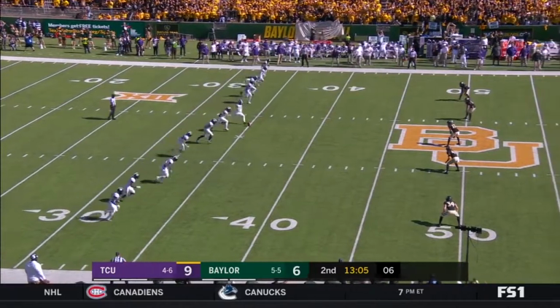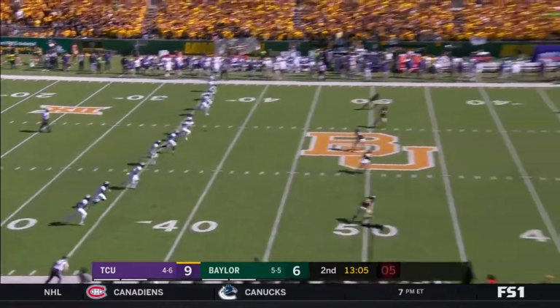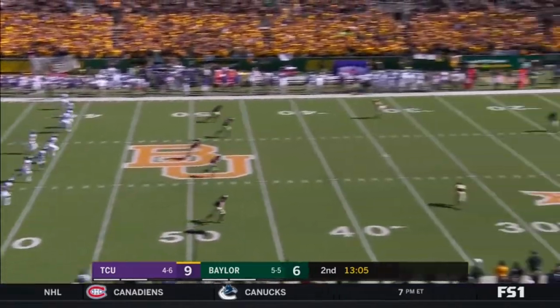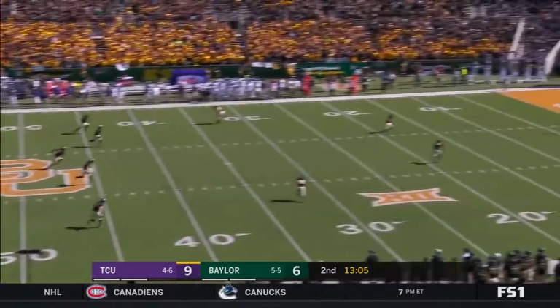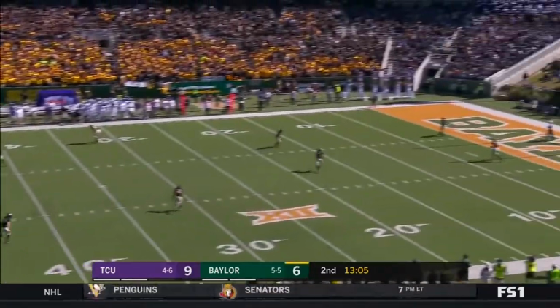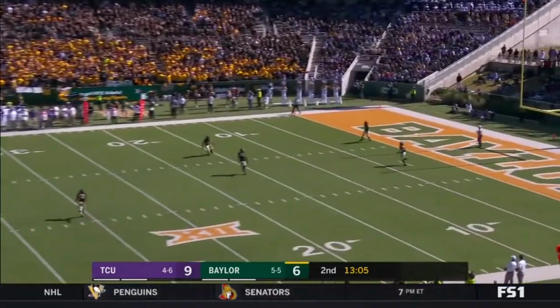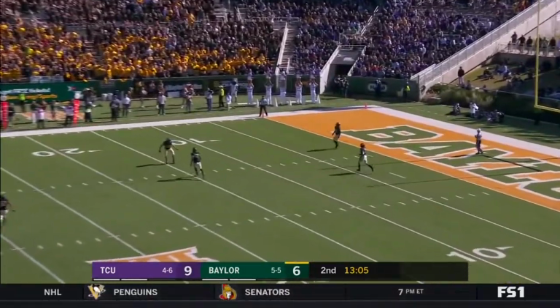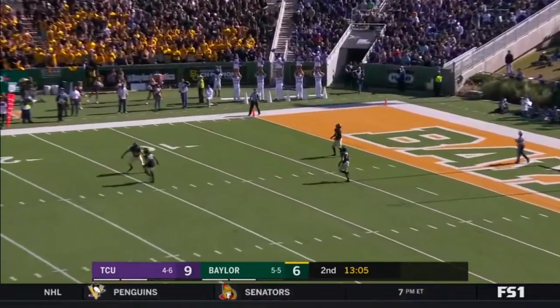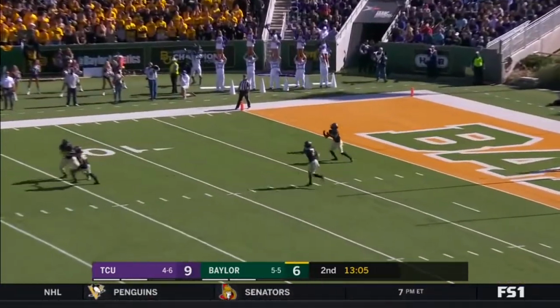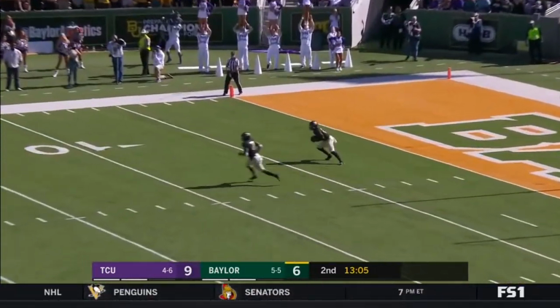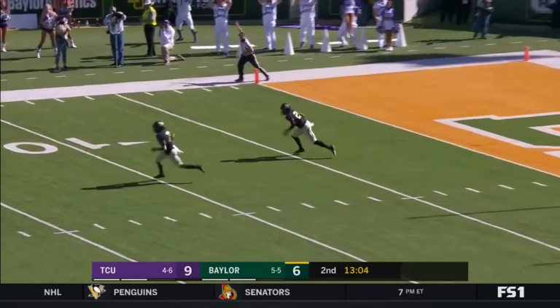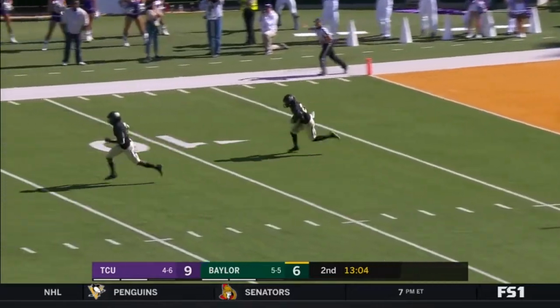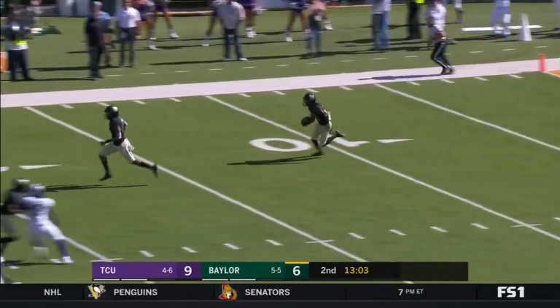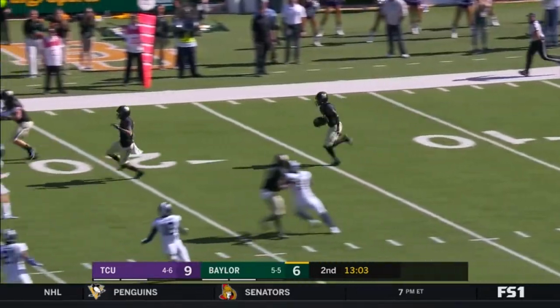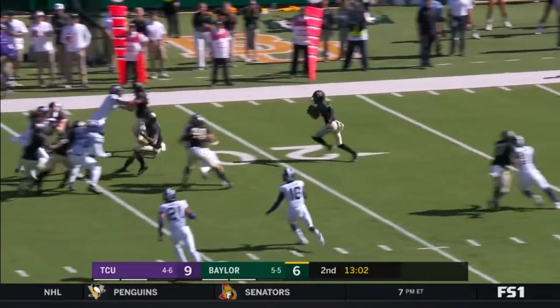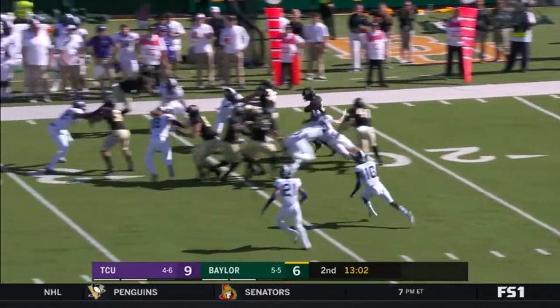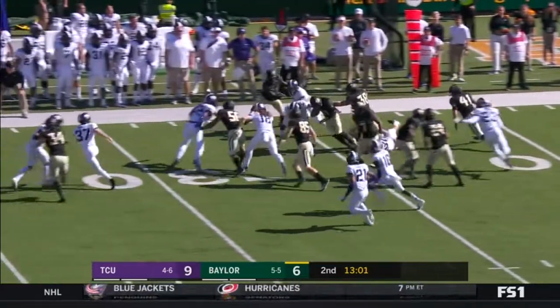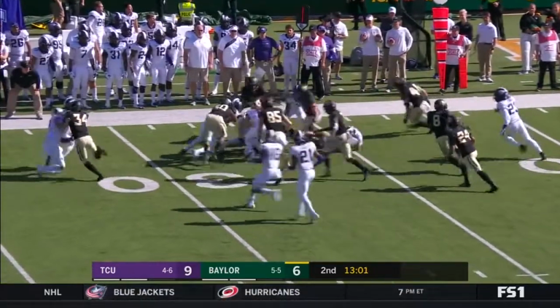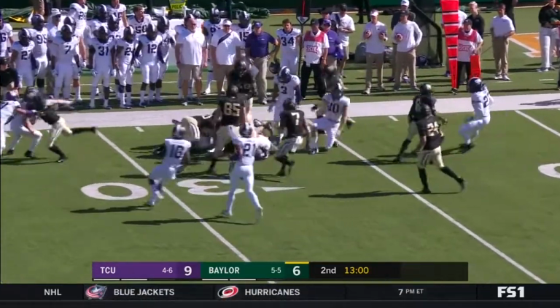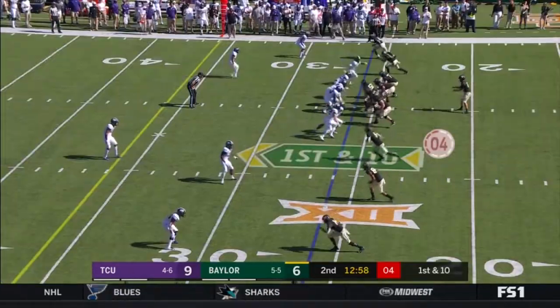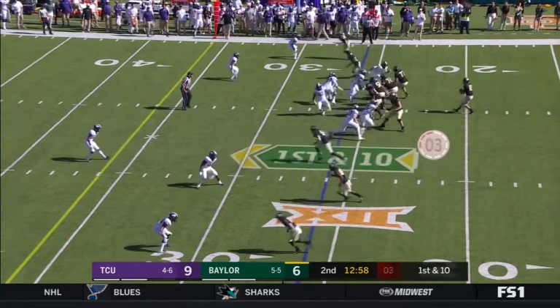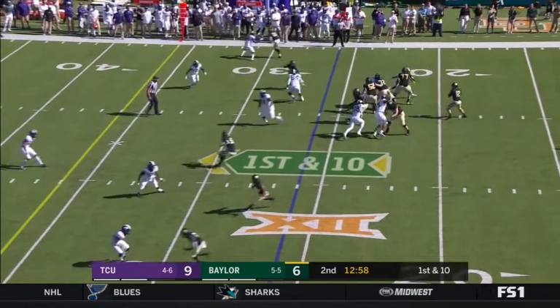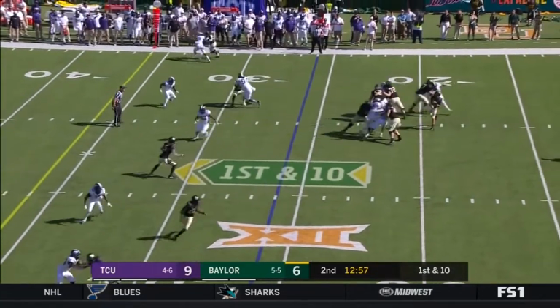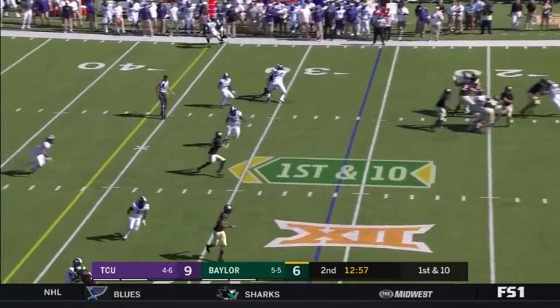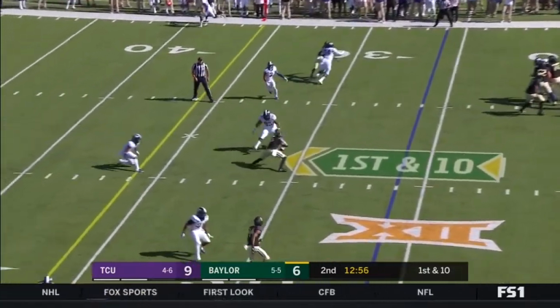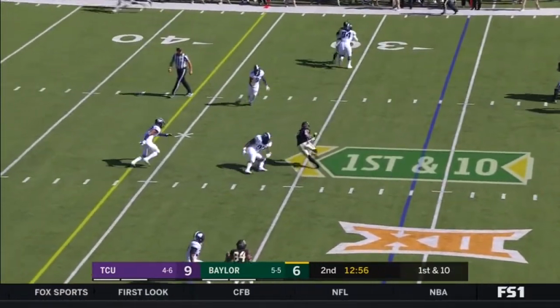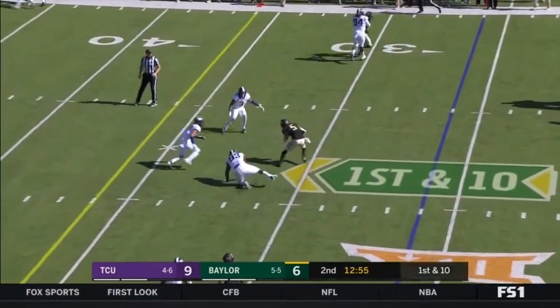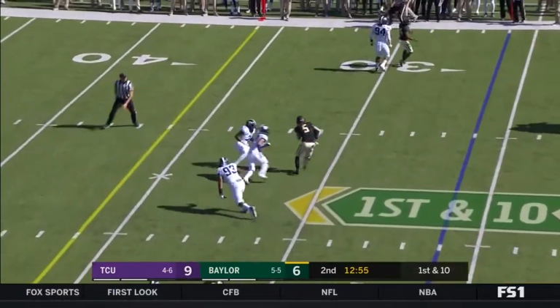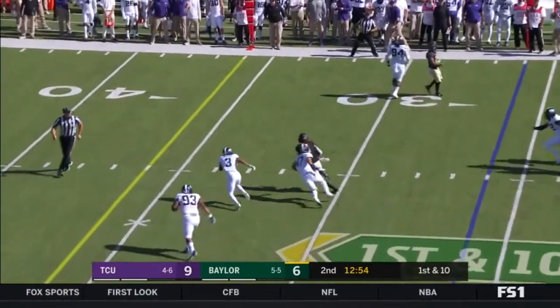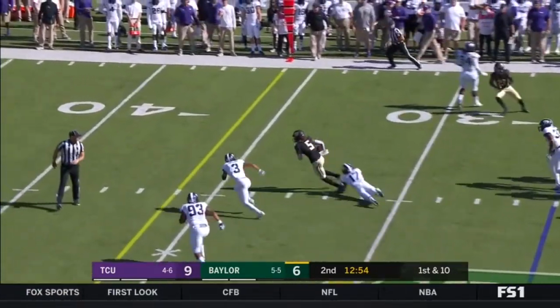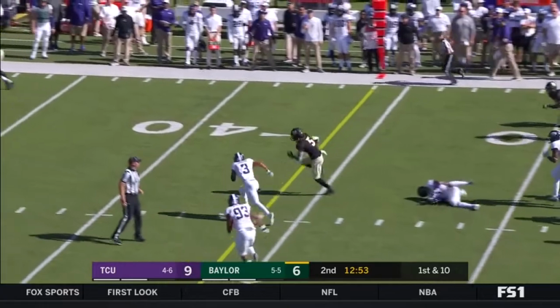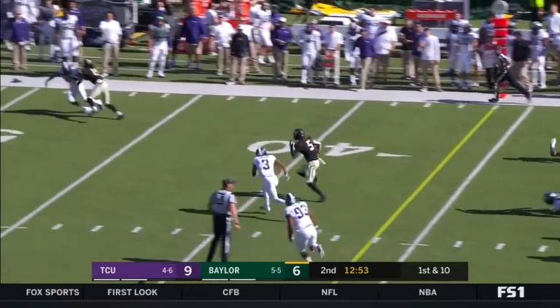Cole Bunce kicks off. Fleeks on the three — he can run. Brewer looking for Hurd. Hurd, nice move. Jalen Hurd, there he goes.